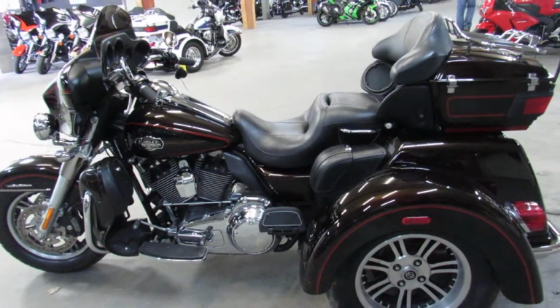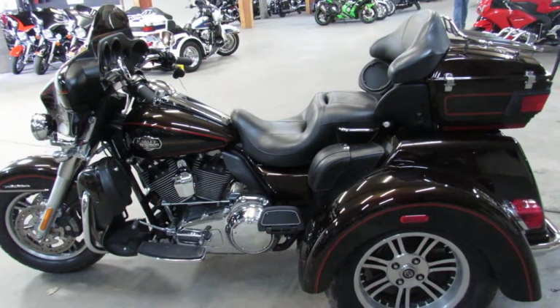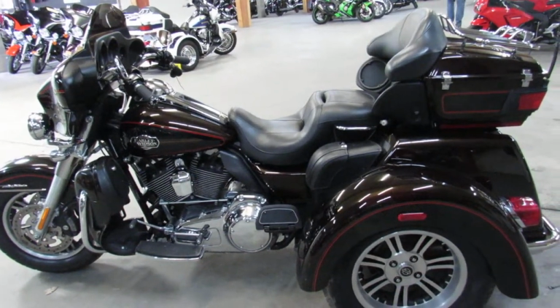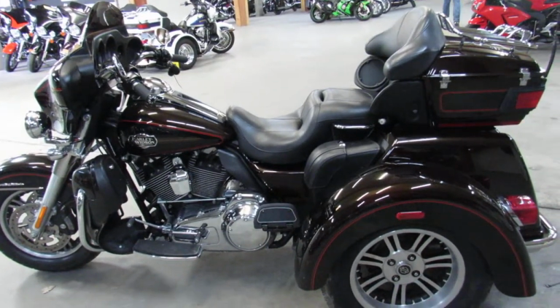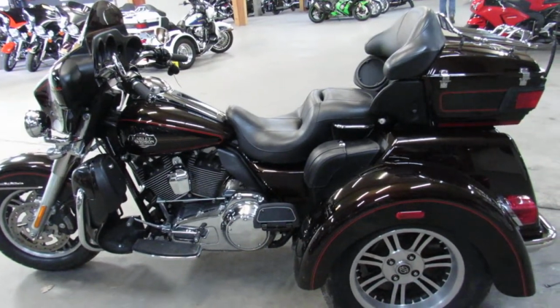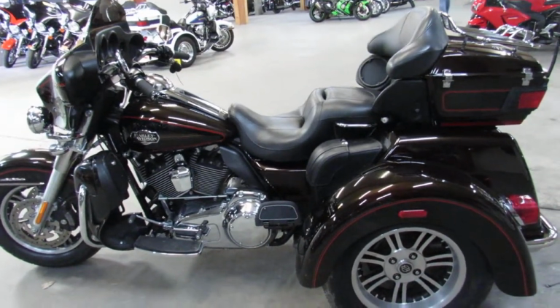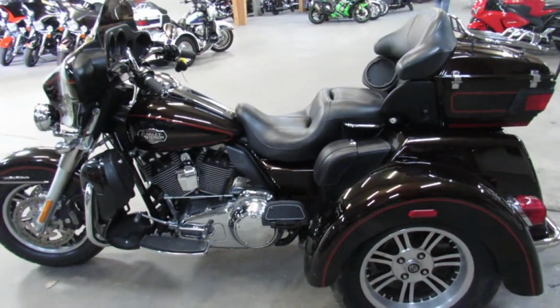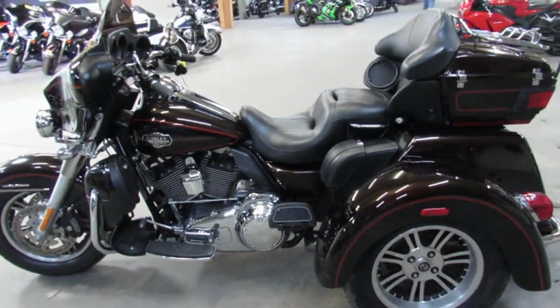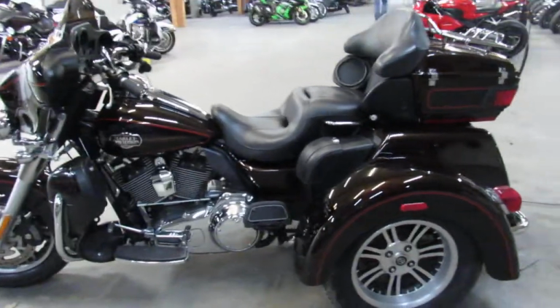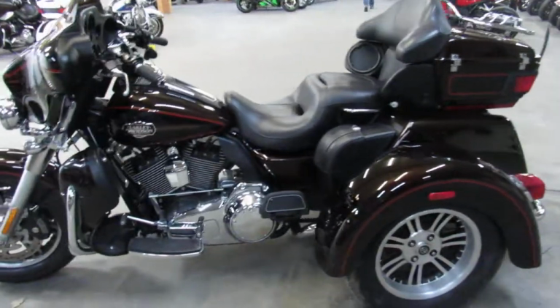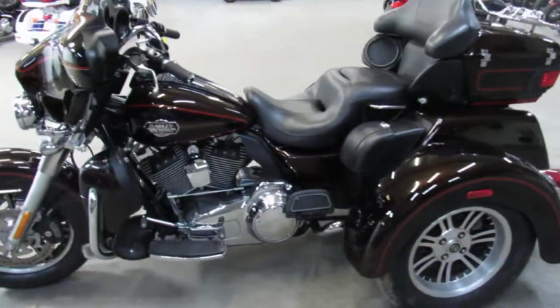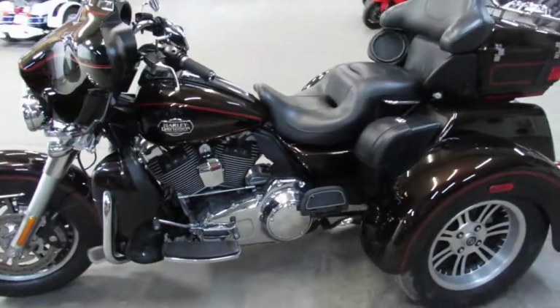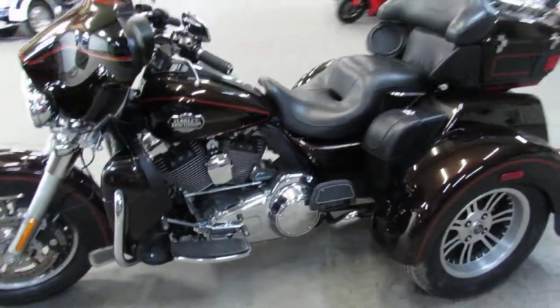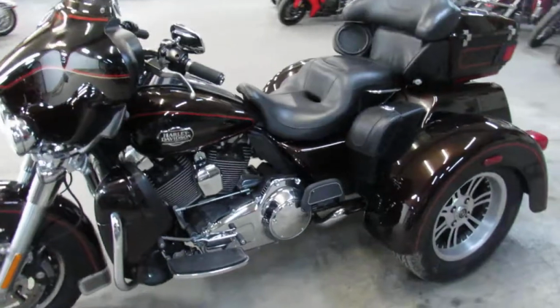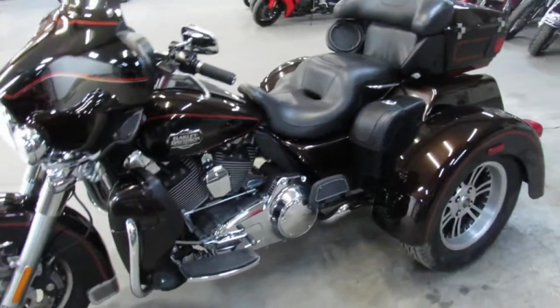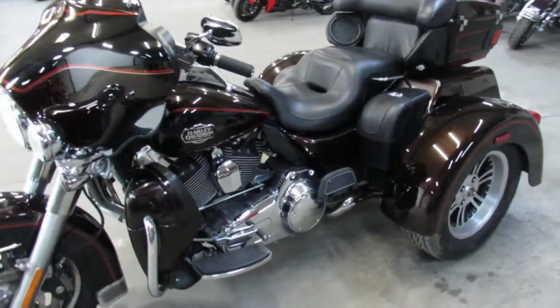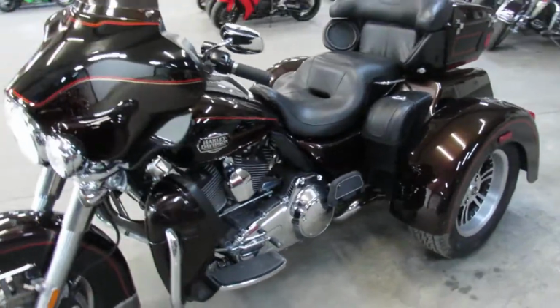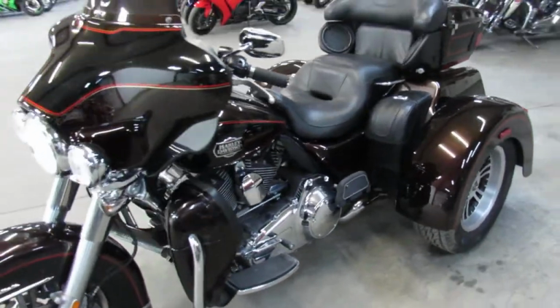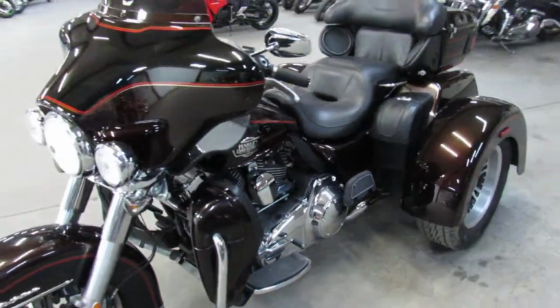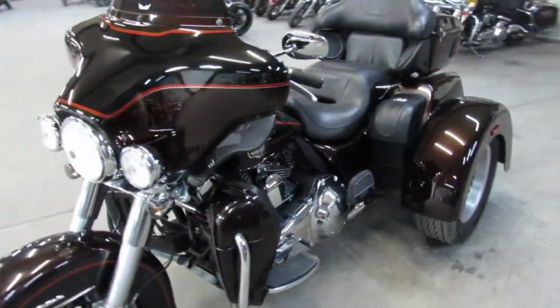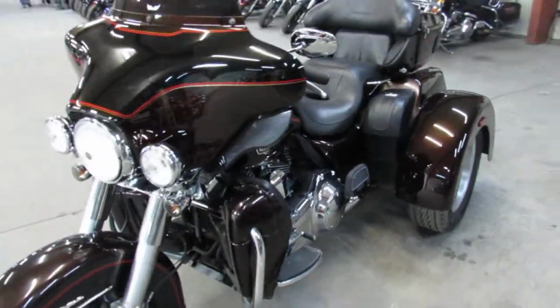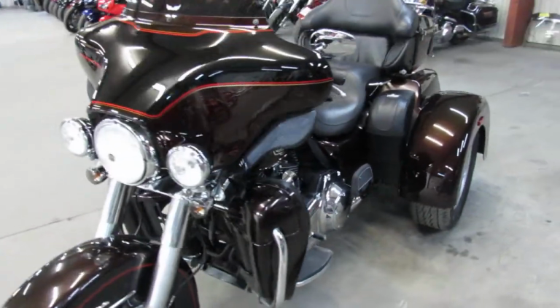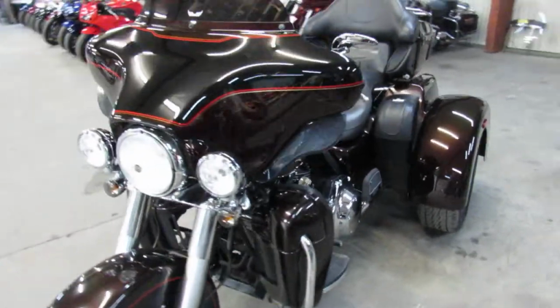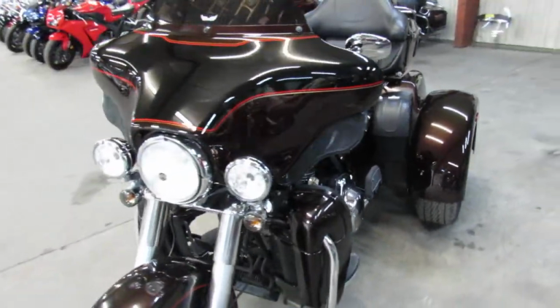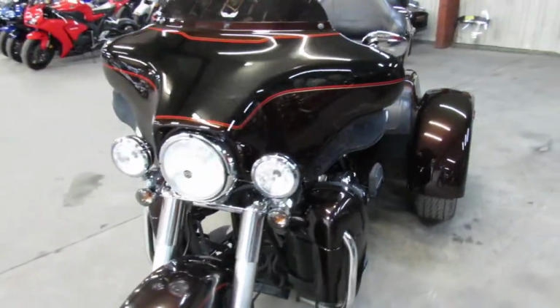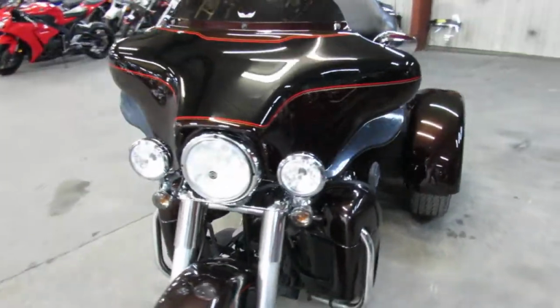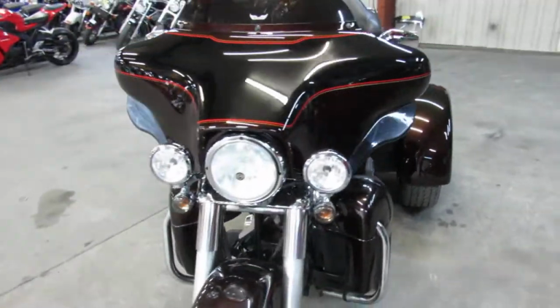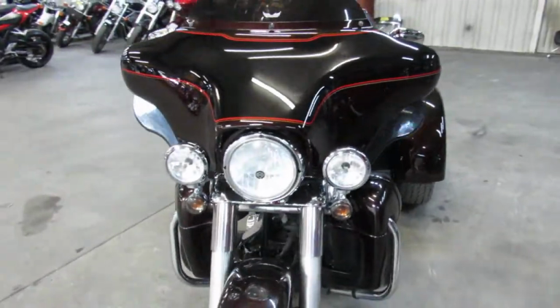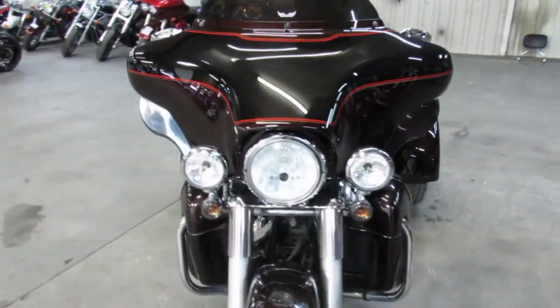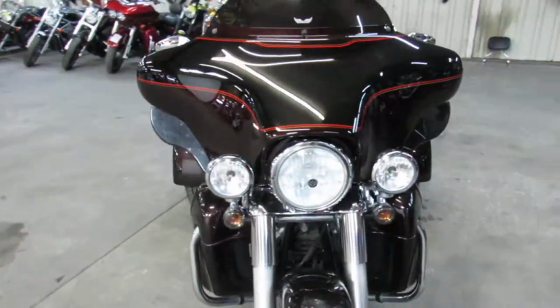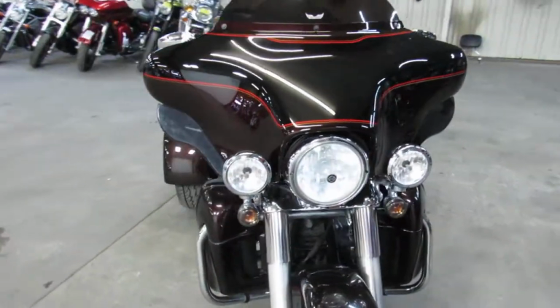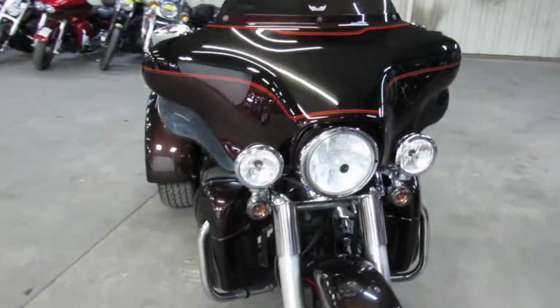Hey guys, ApprovalPowerSports.com here doing some videos on some bikes we just got in. Anybody looking for a tri-glide? We got one left here — a 2011 Harley Tri-Glide for sale.